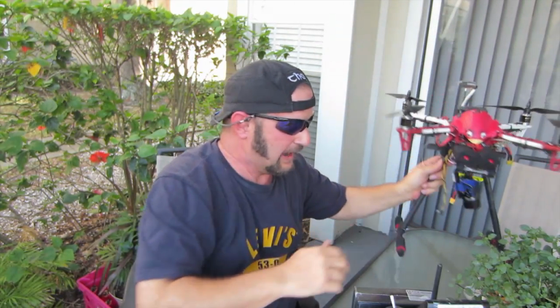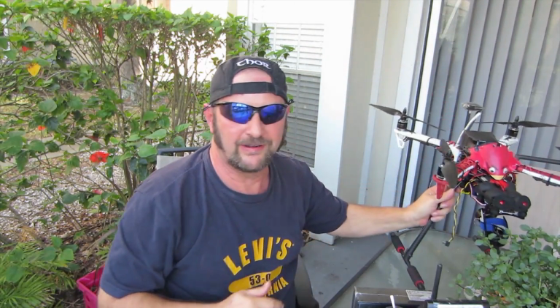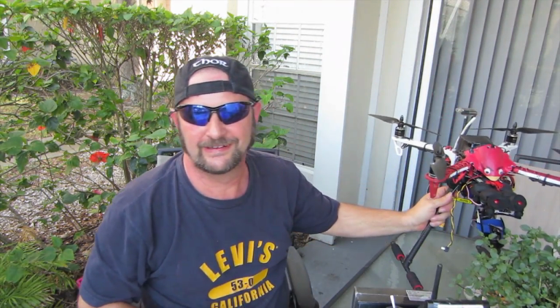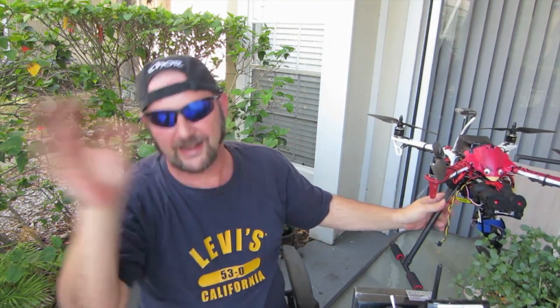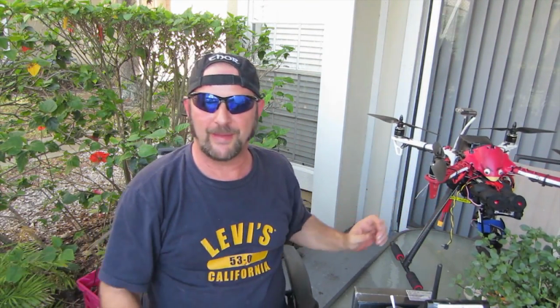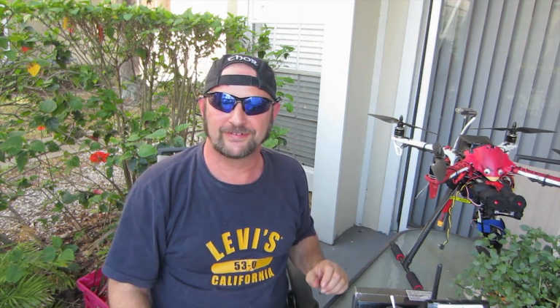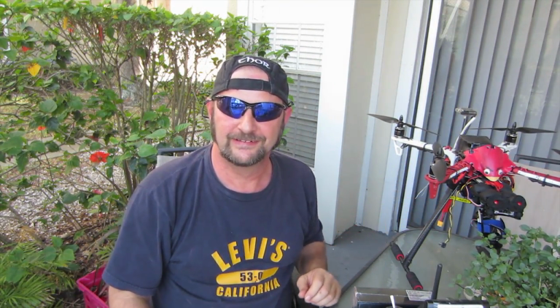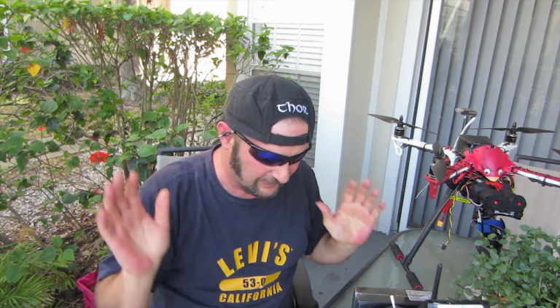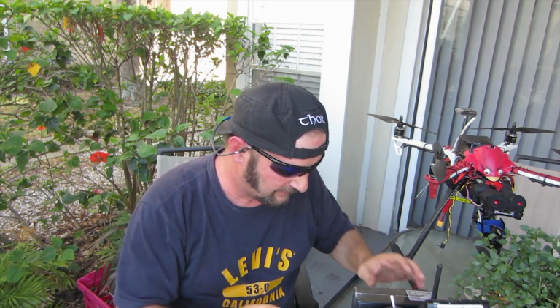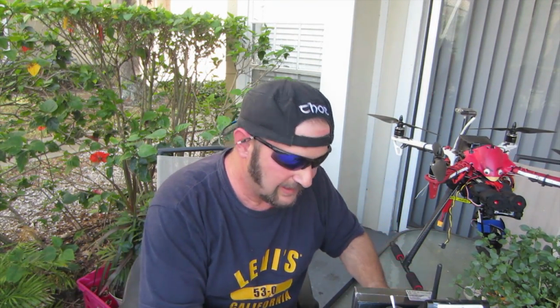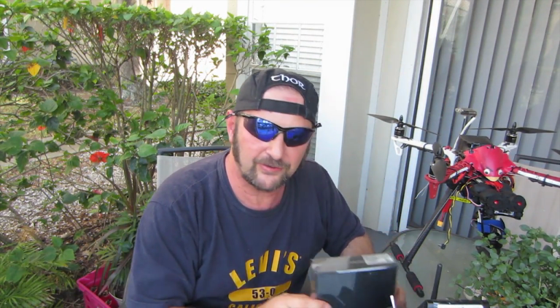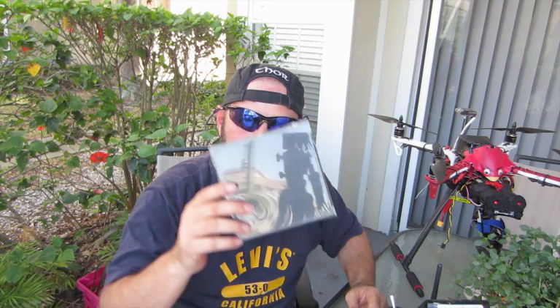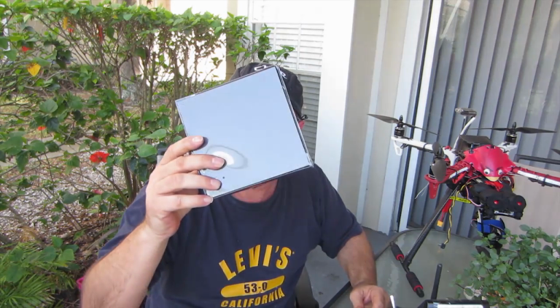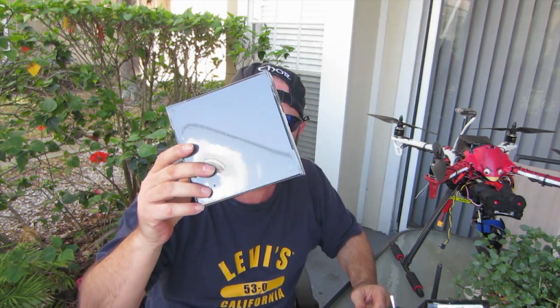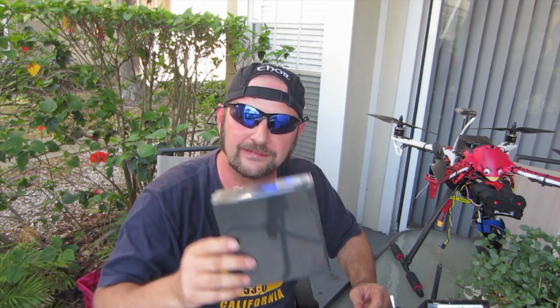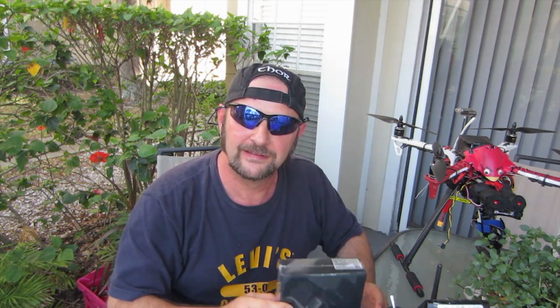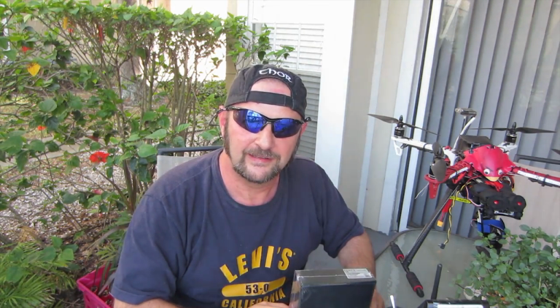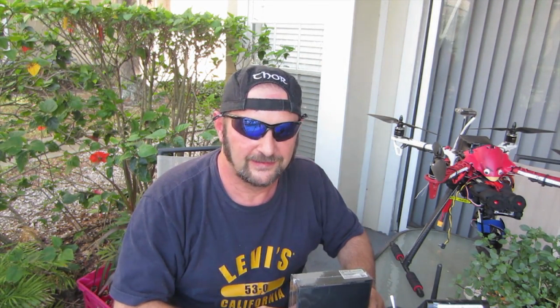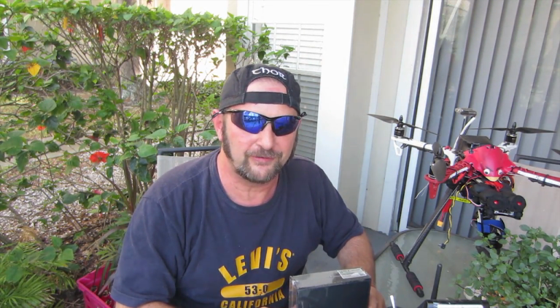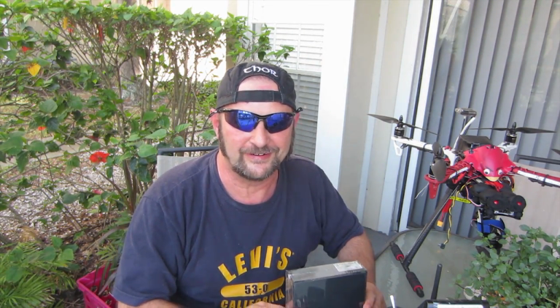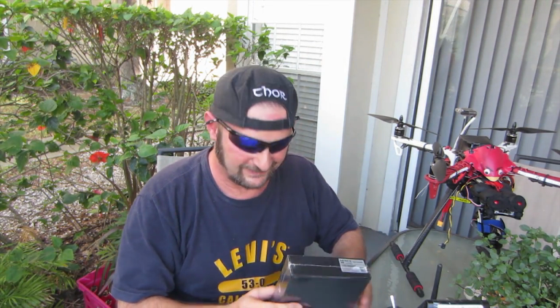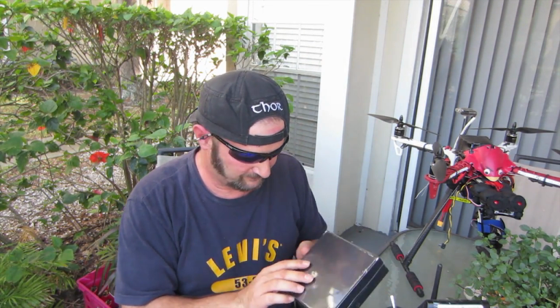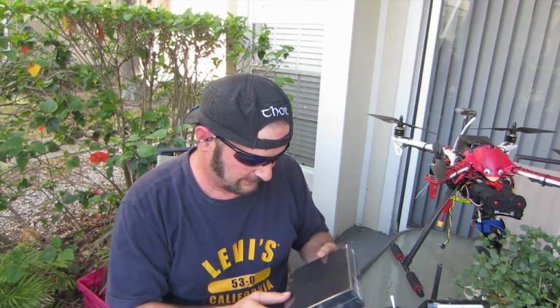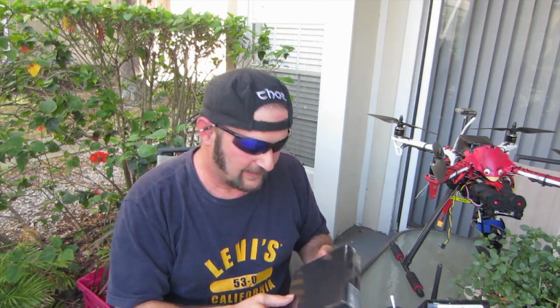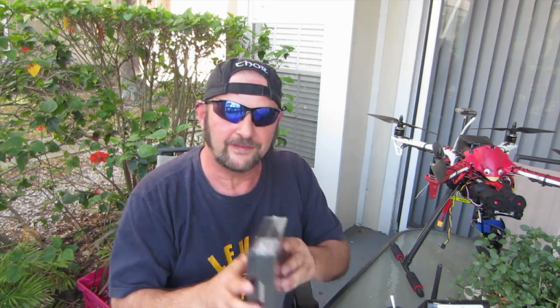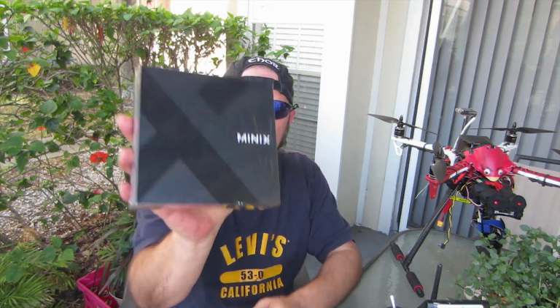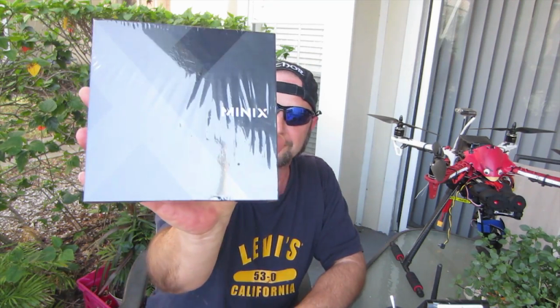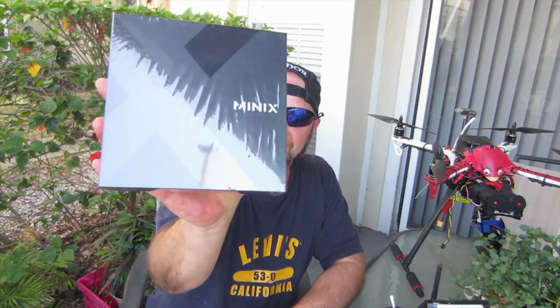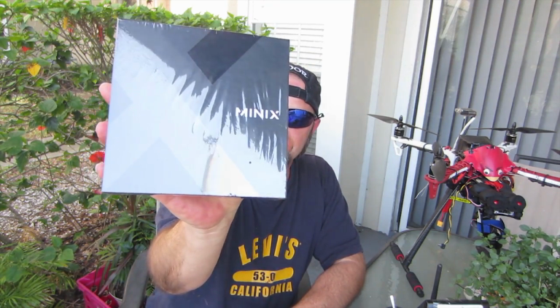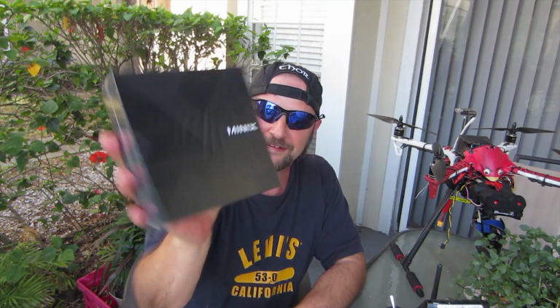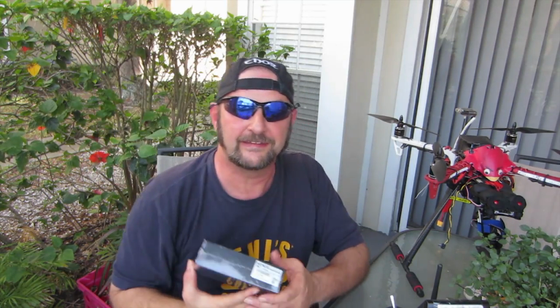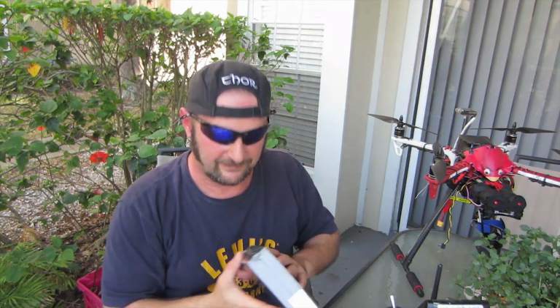However, none of that really matters. It's history now, because we have this black box. Curious, aren't you? This is the Mini-X. Let's unbox it.